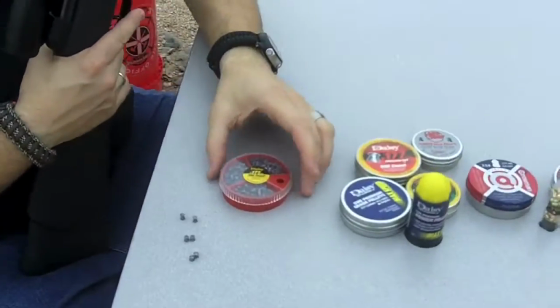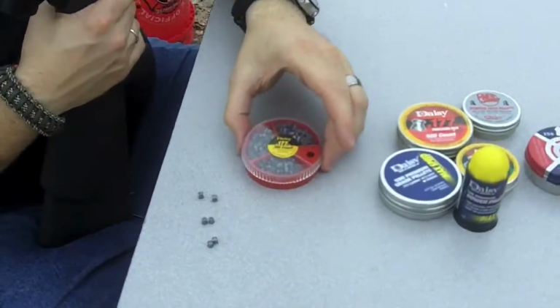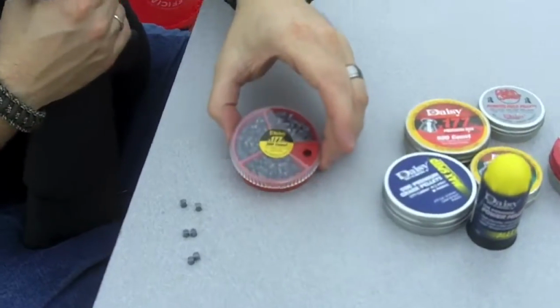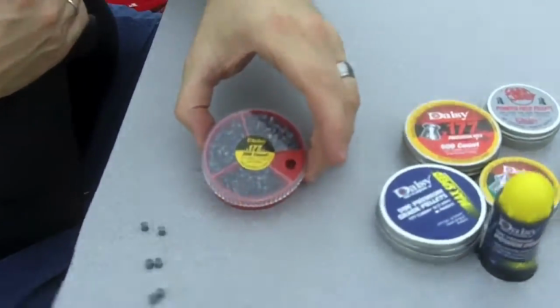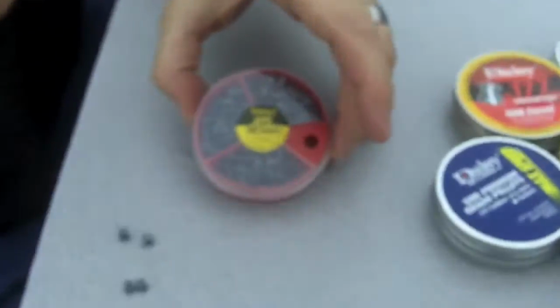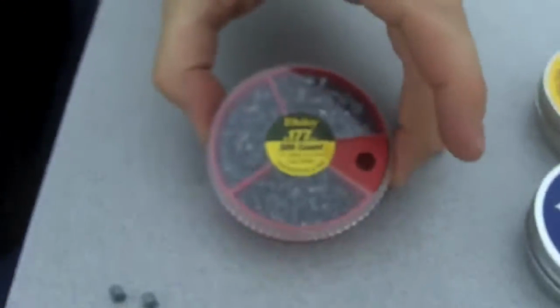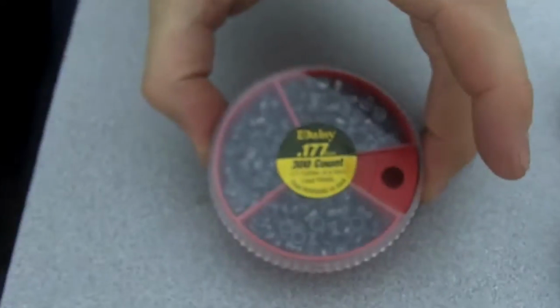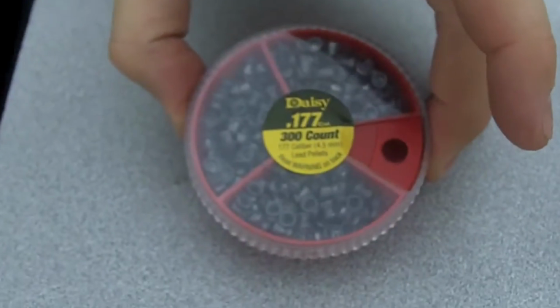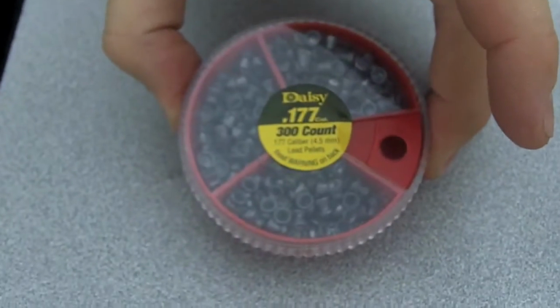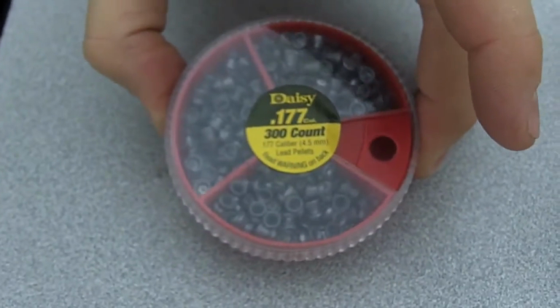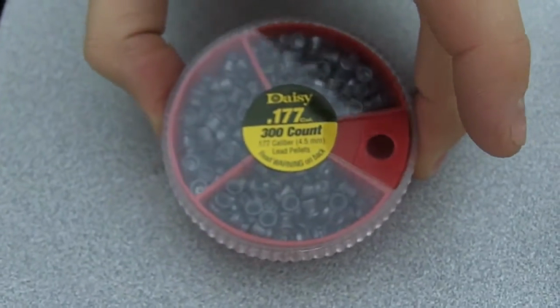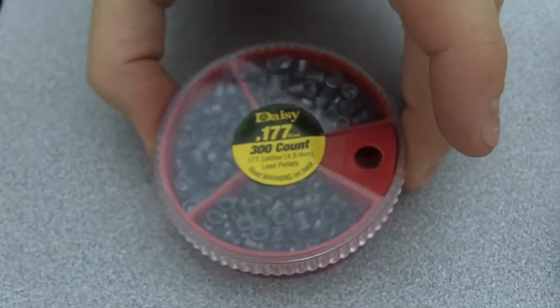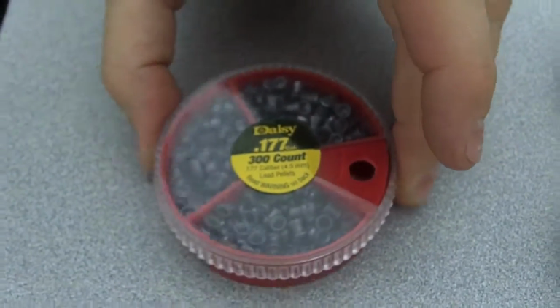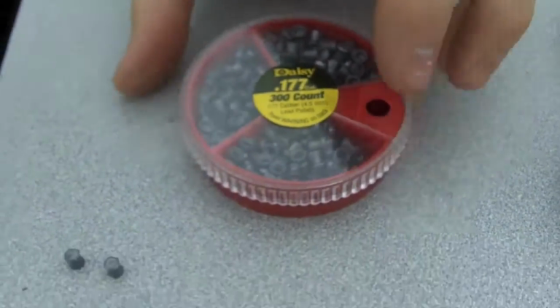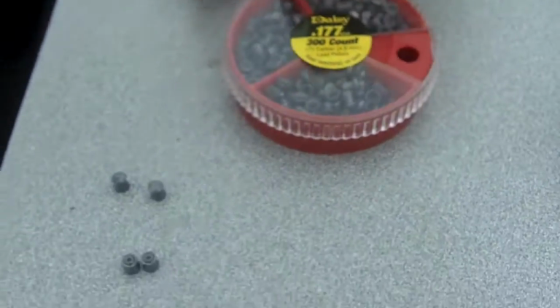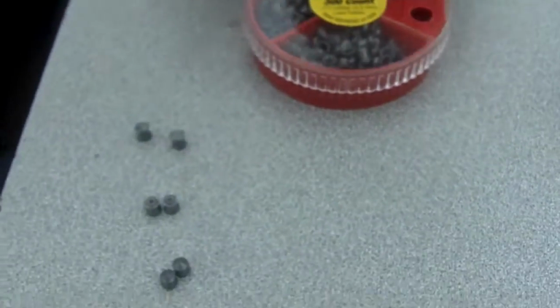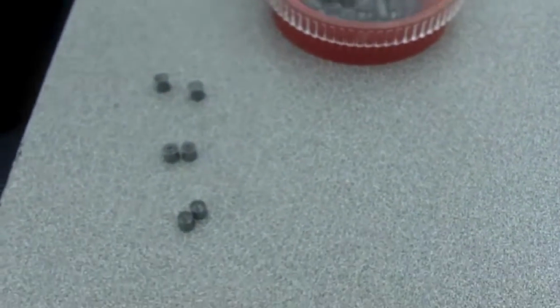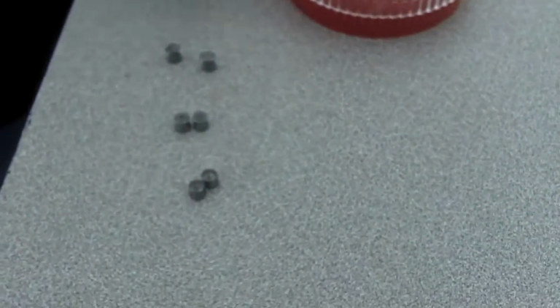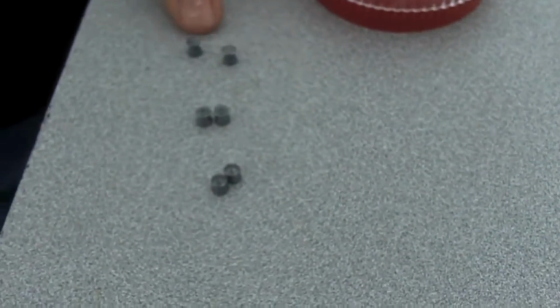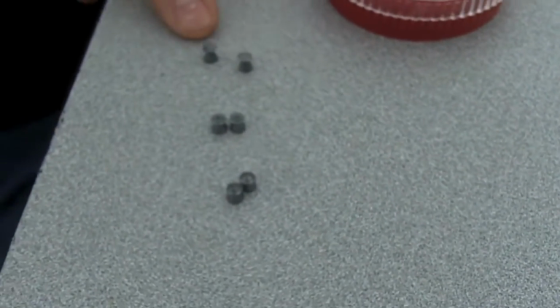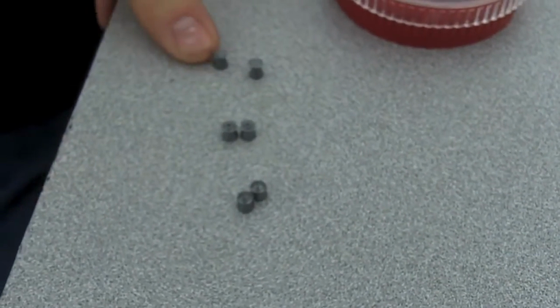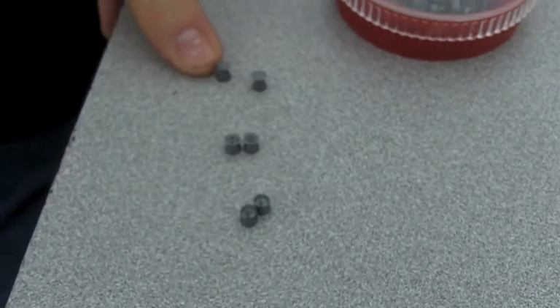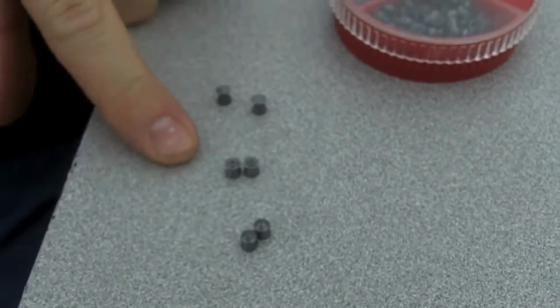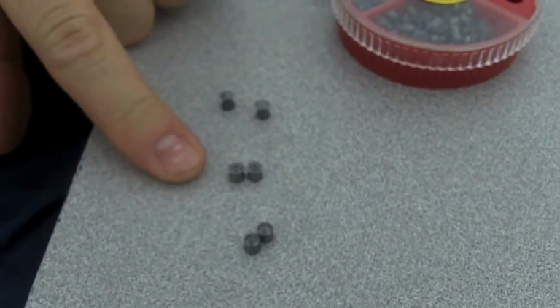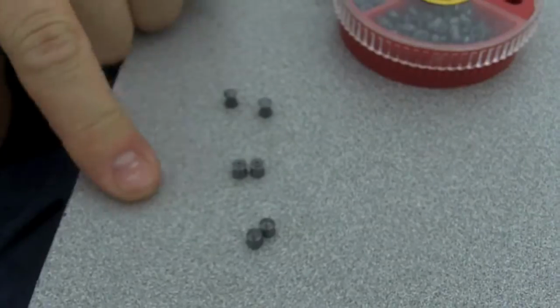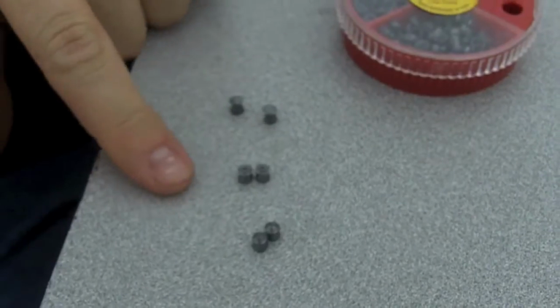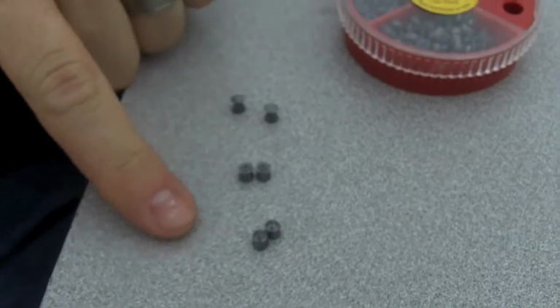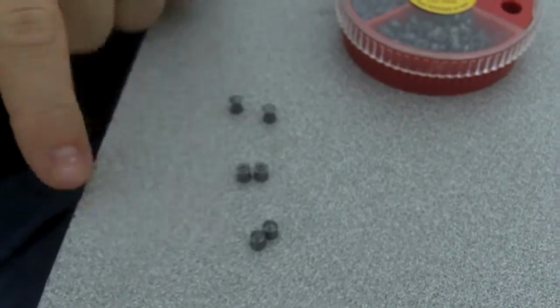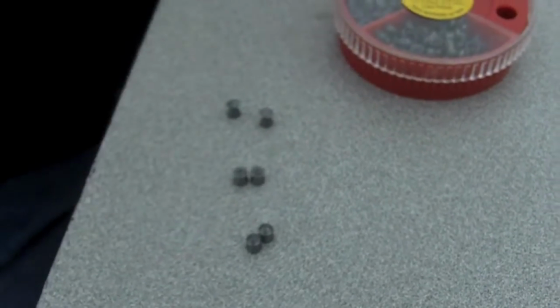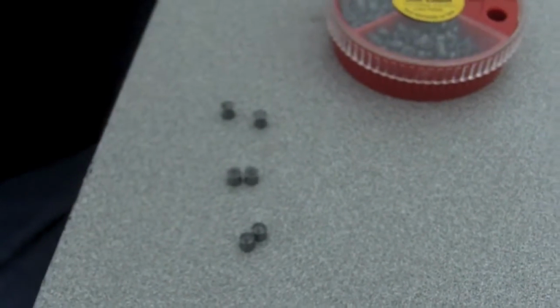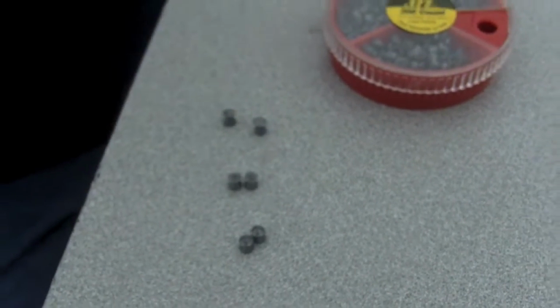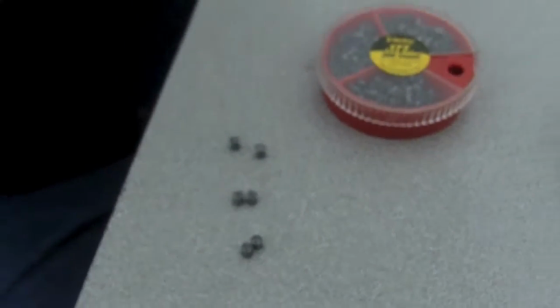Right now I'm going to be shooting this multi-pack of Daisy pellets. It doesn't identify what the different ones are, but there's a wad cutter, a hollow point, and then a pointed nose.